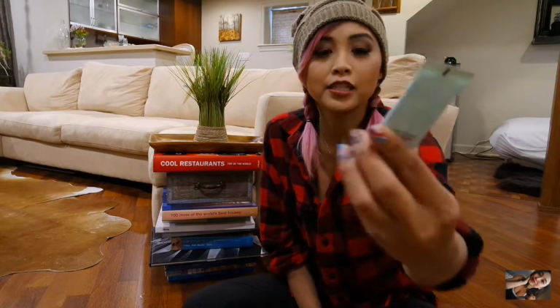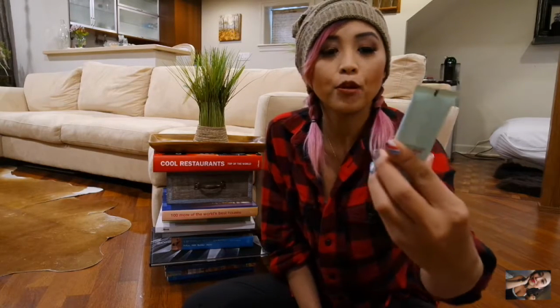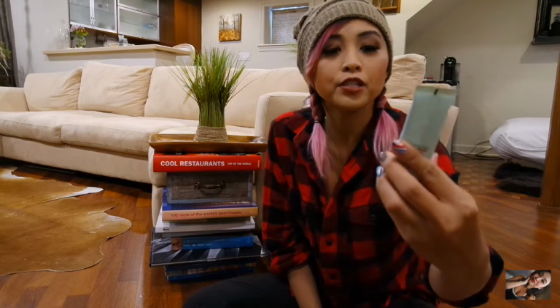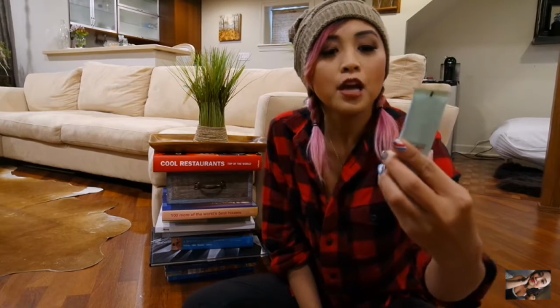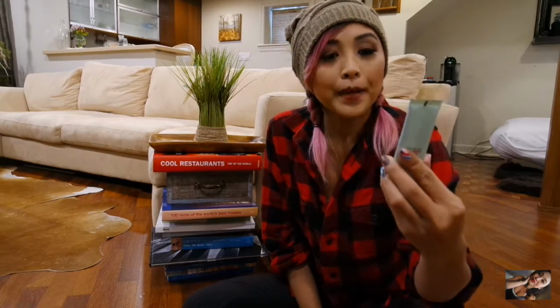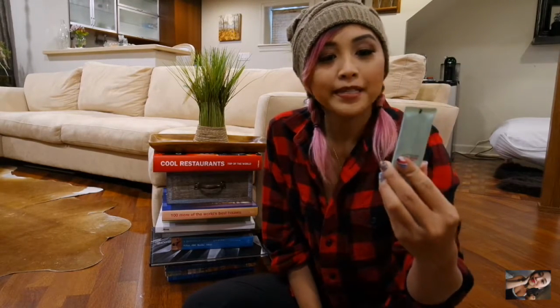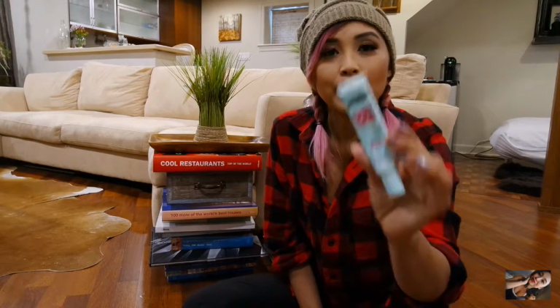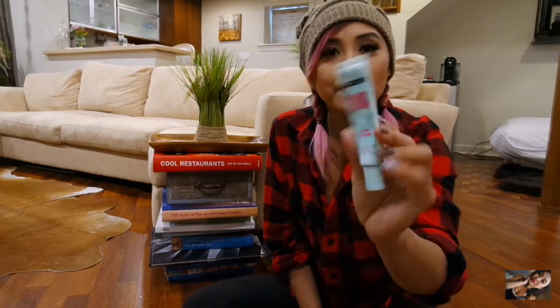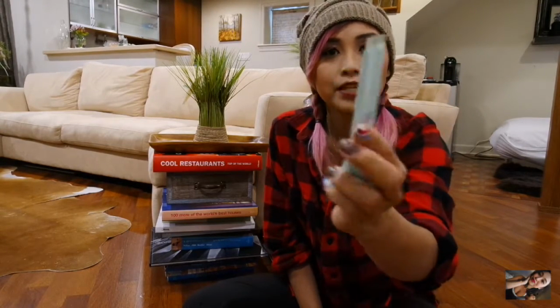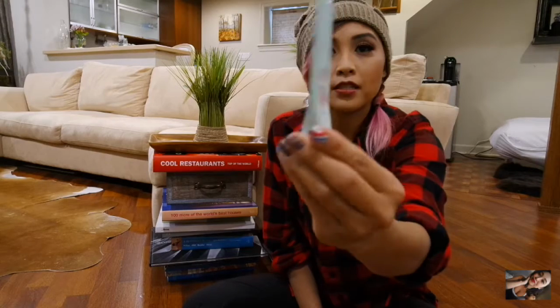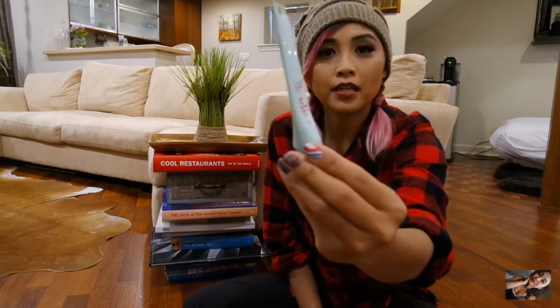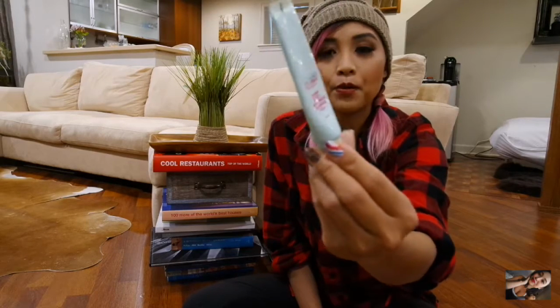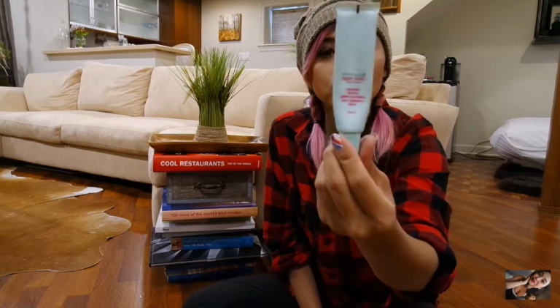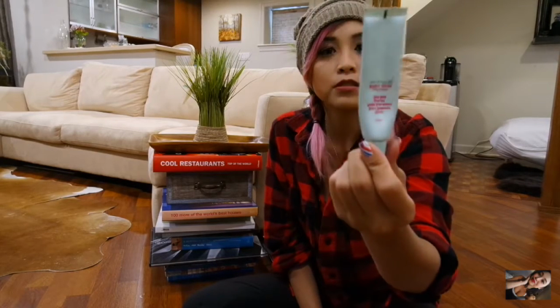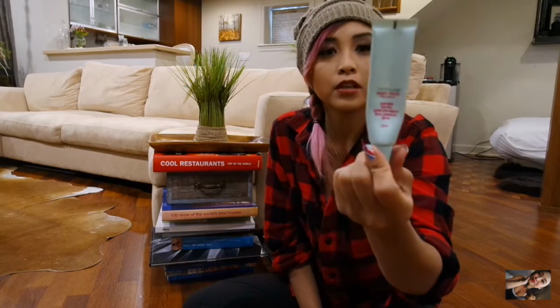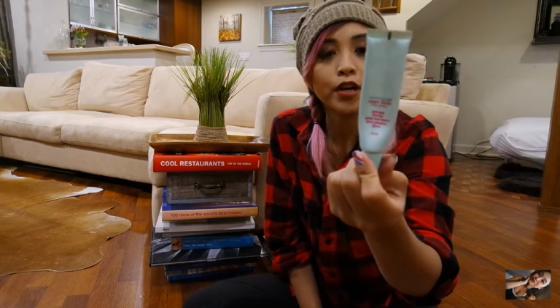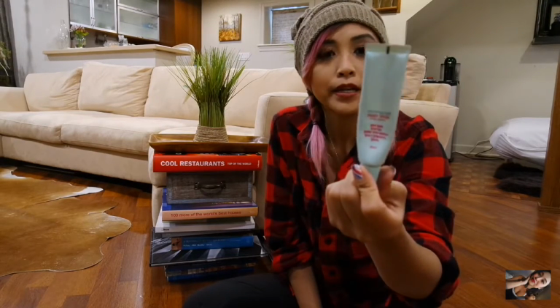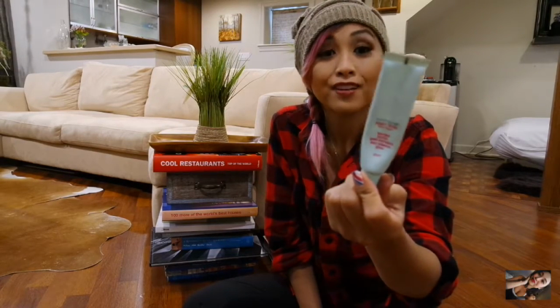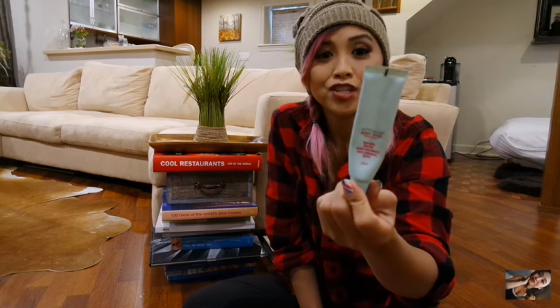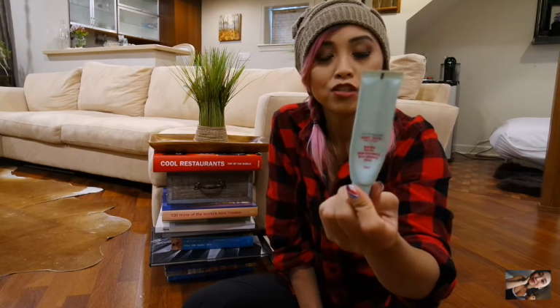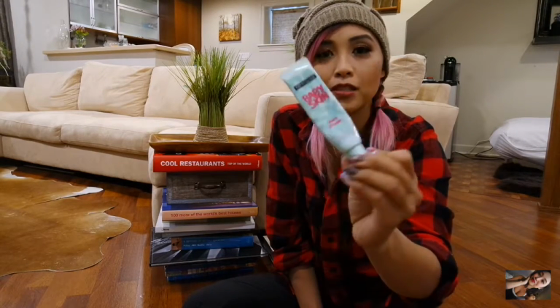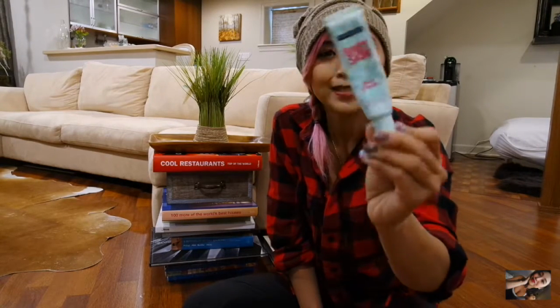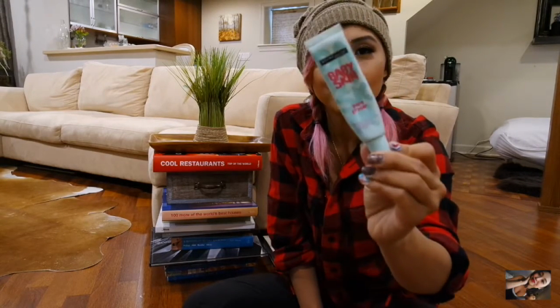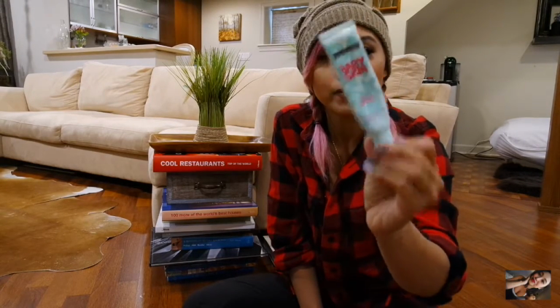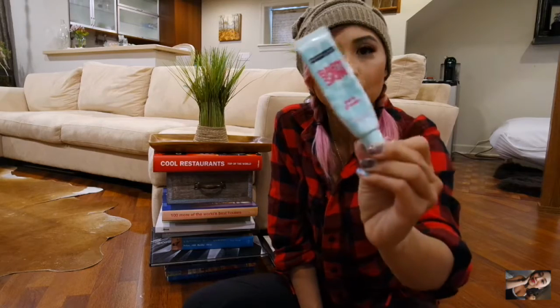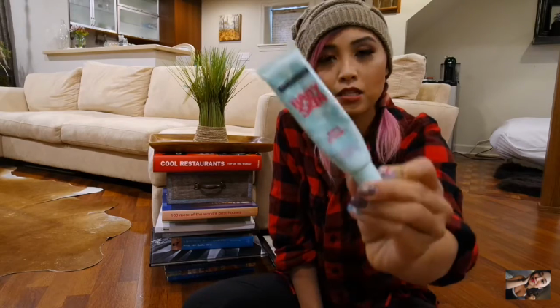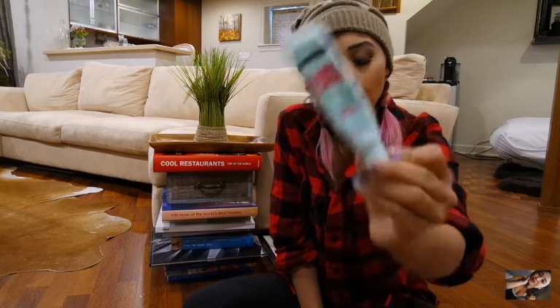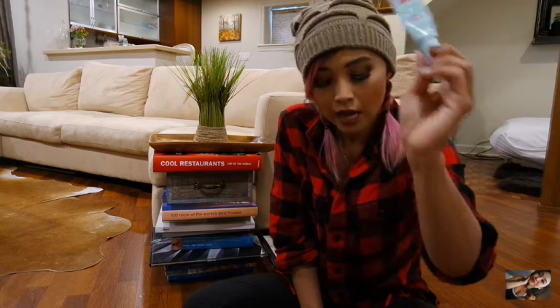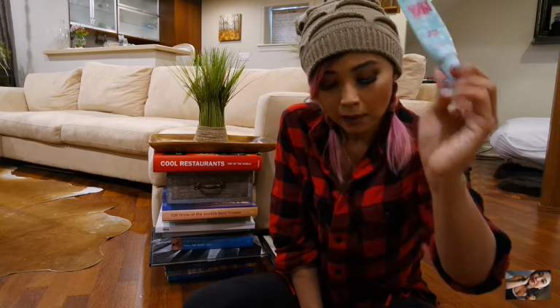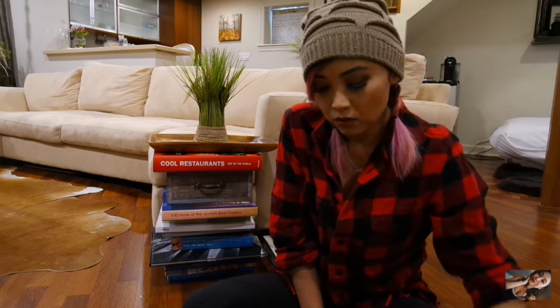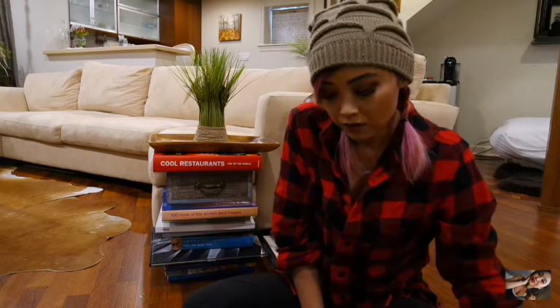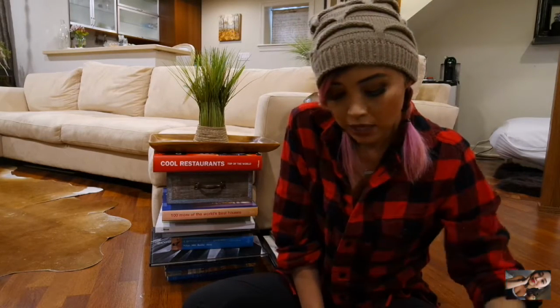This is a Pore Eraser Baby Skin by Maybelline. As you can see, I'm pretty much almost done with it. Wanted to bring it so I can finish it on this trip. This is my second tube — I got this one in Singapore. Absolutely love this.